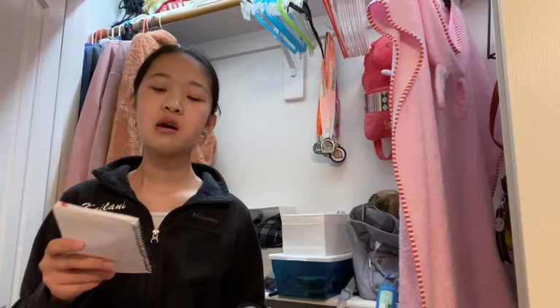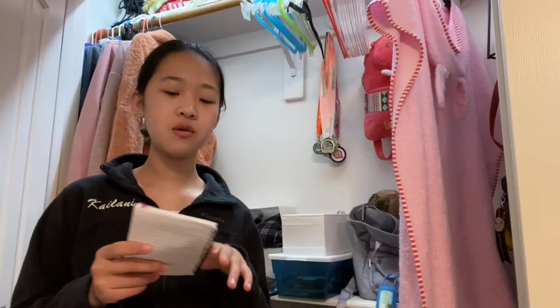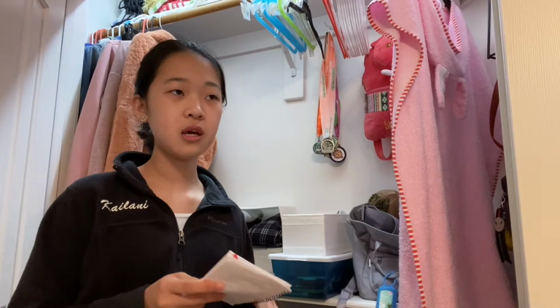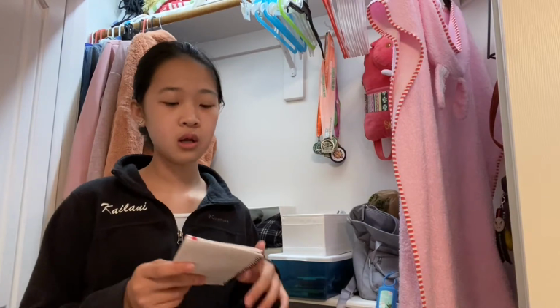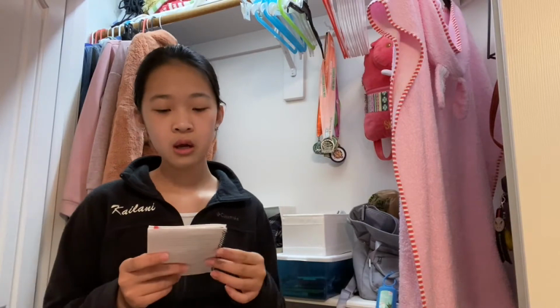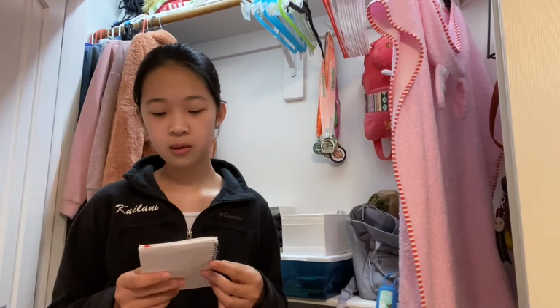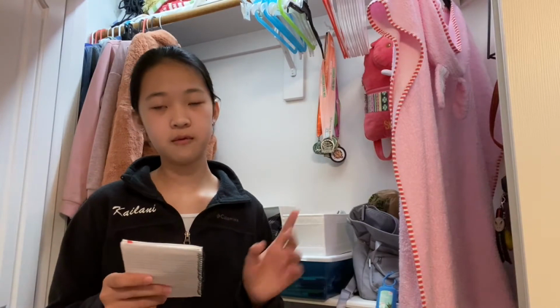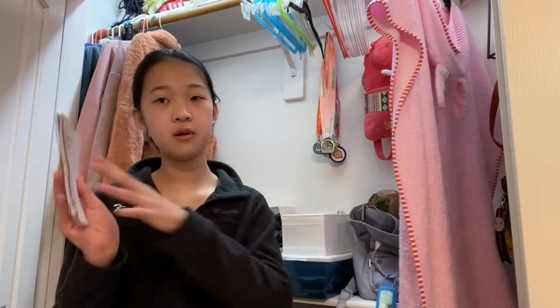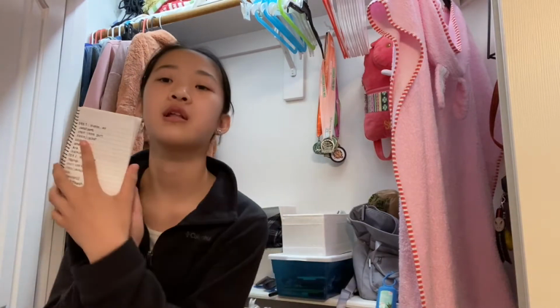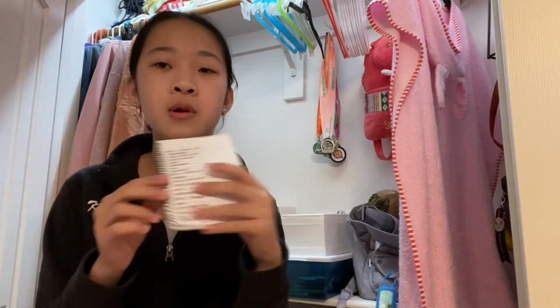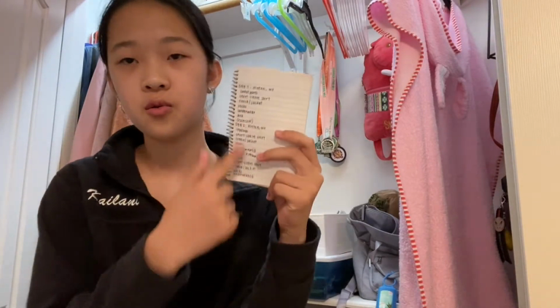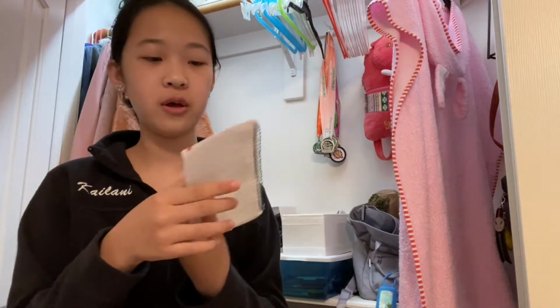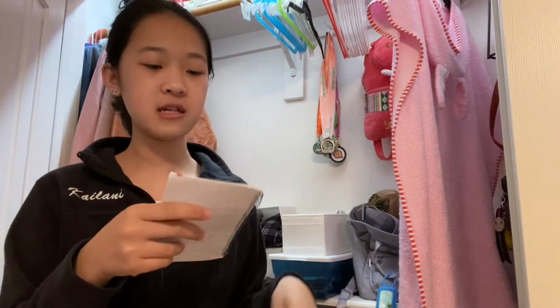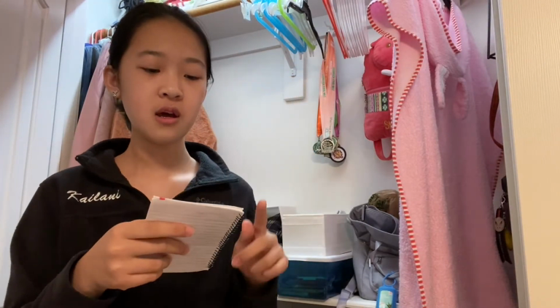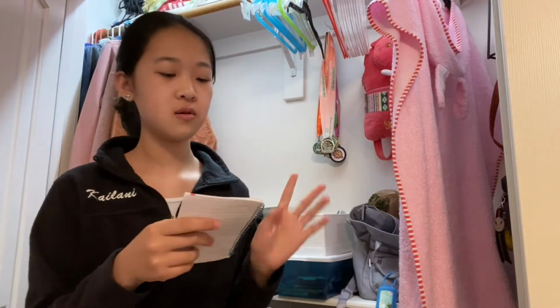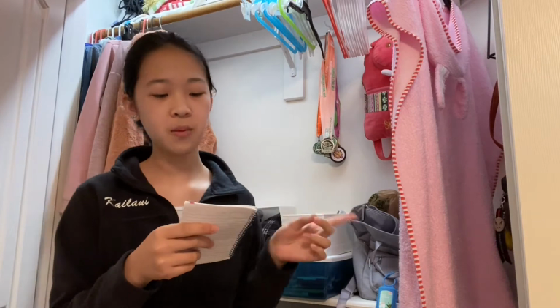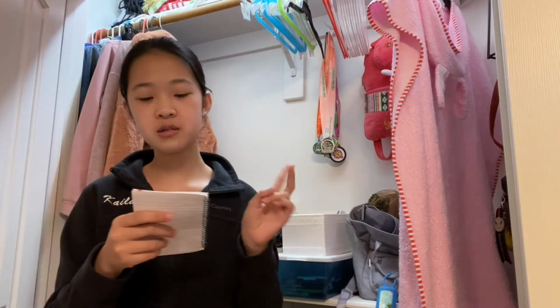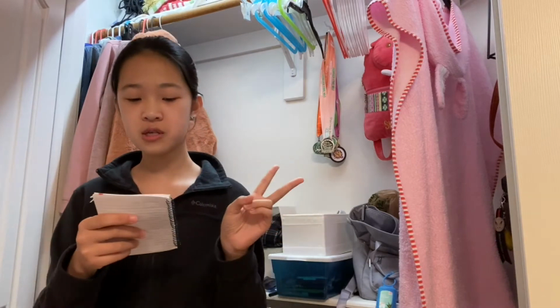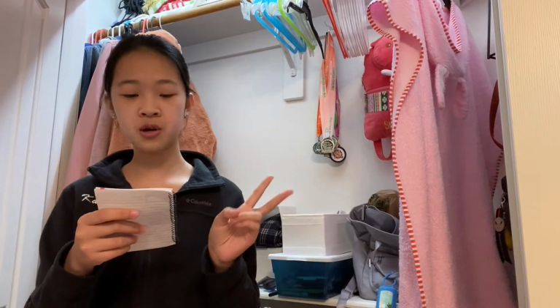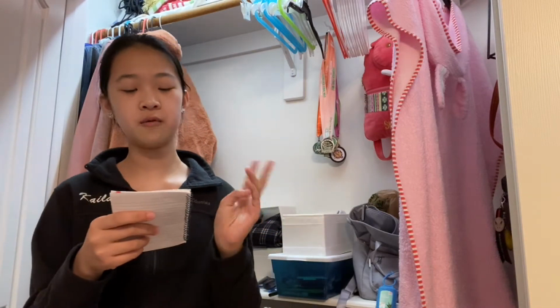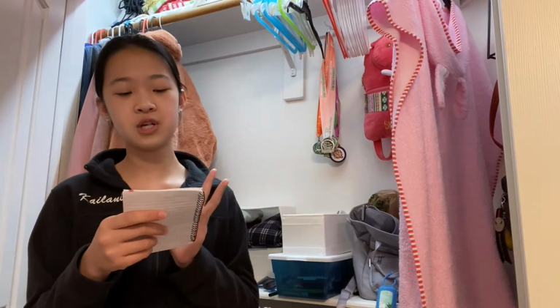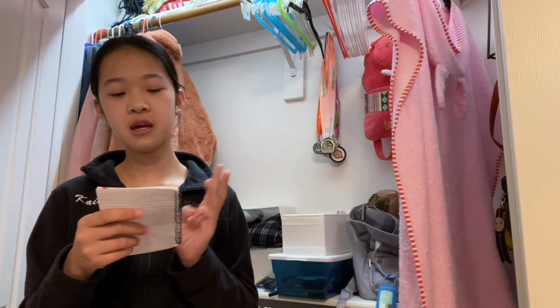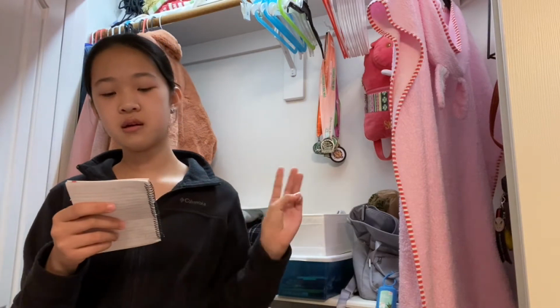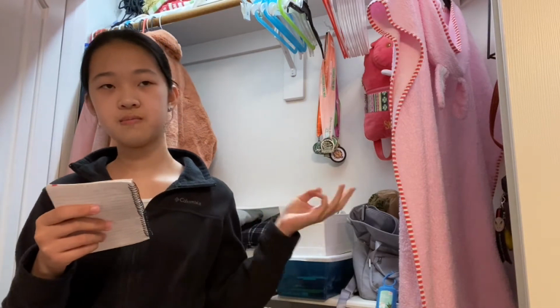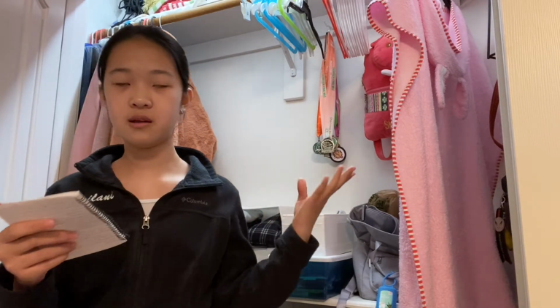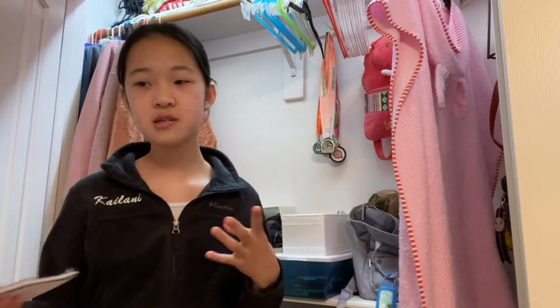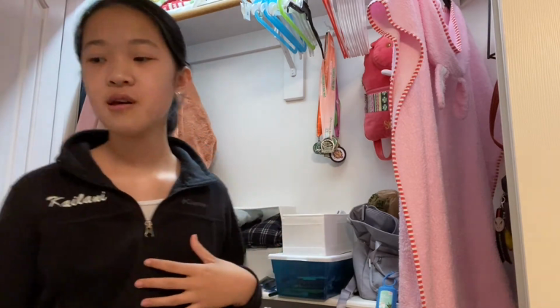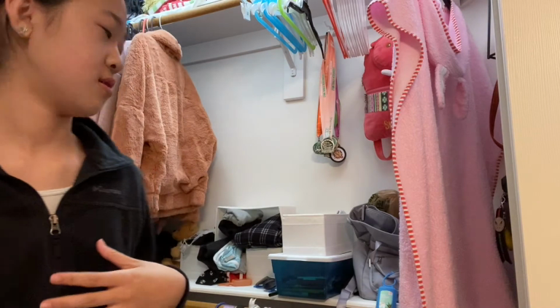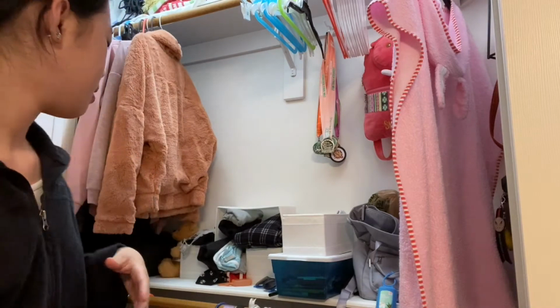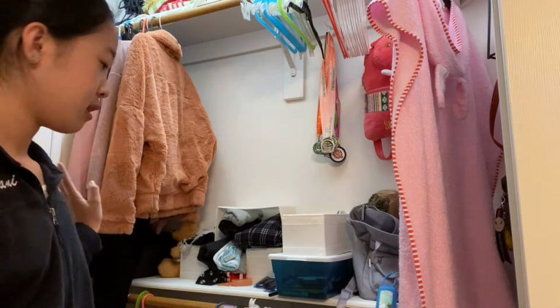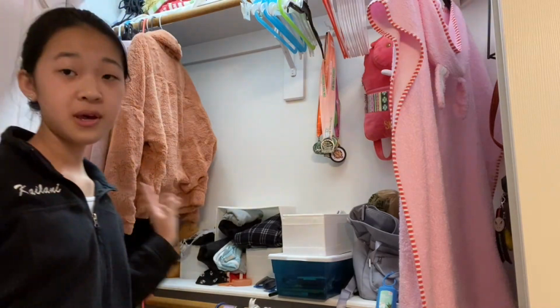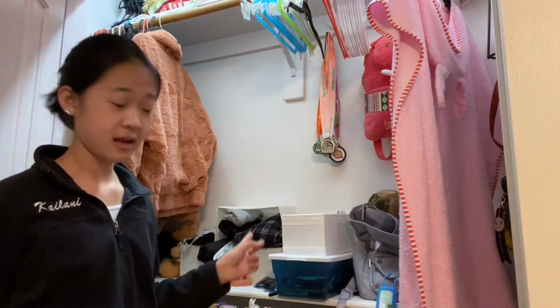So on day one I have written on this paper according to the weather and stuff: sweatpants, a short sleeve shirt, a fleece wear jacket, and socks. So let's pick that out.